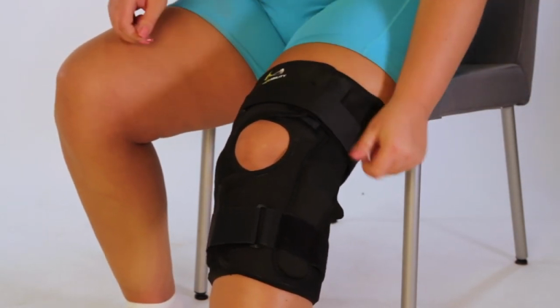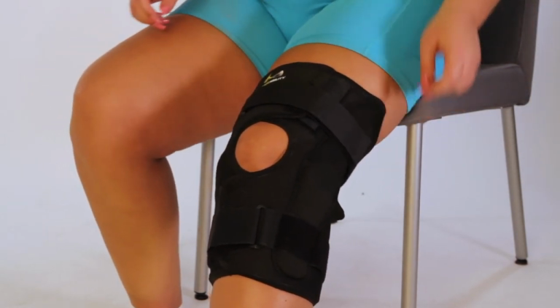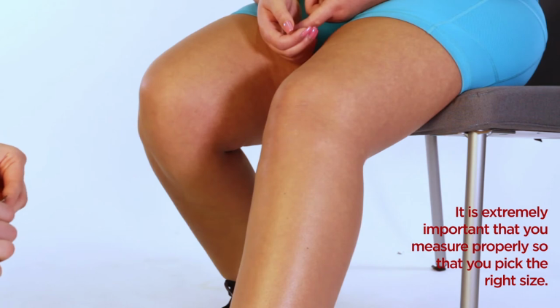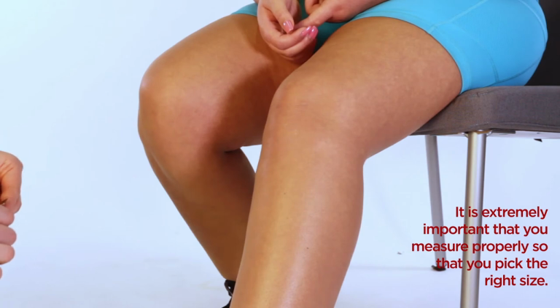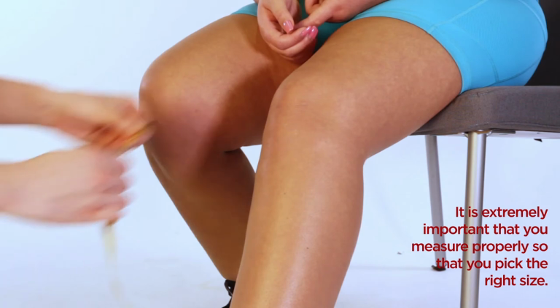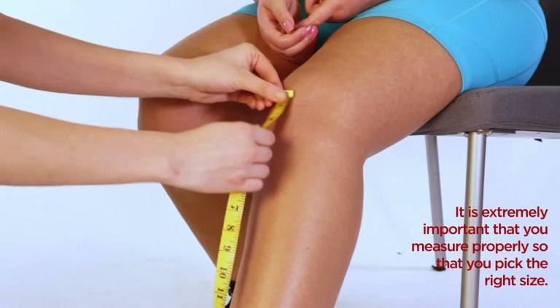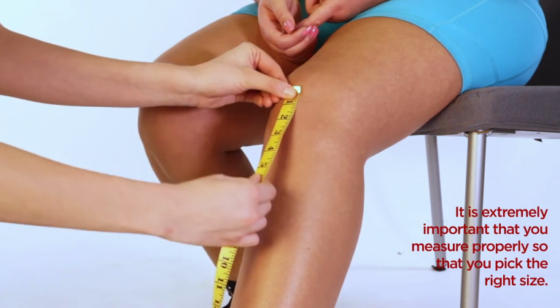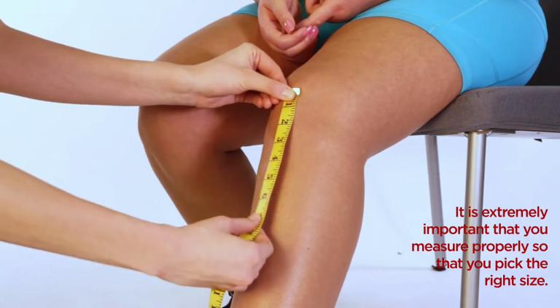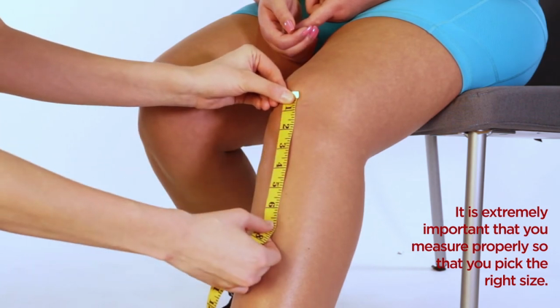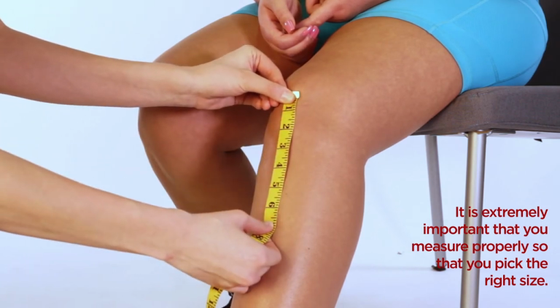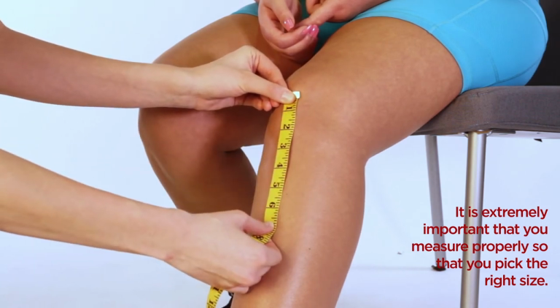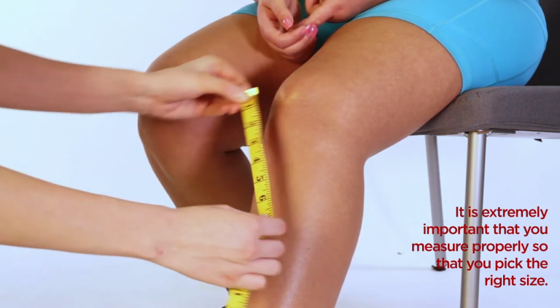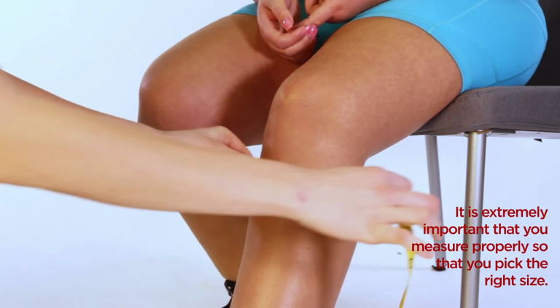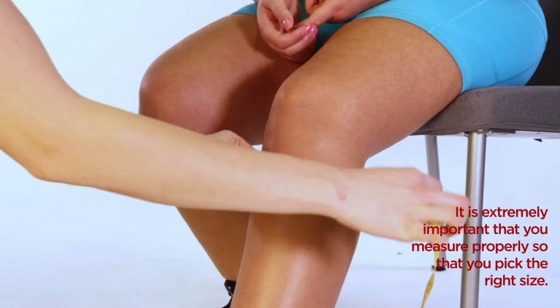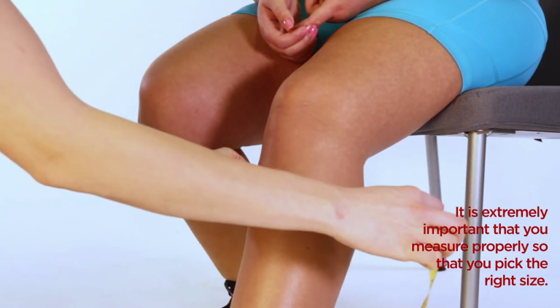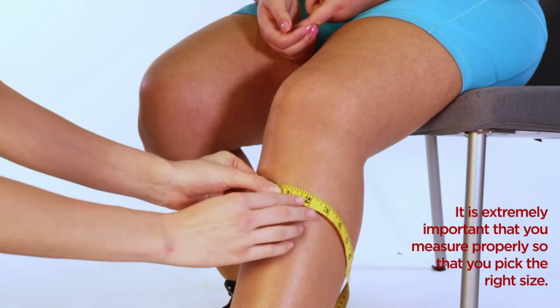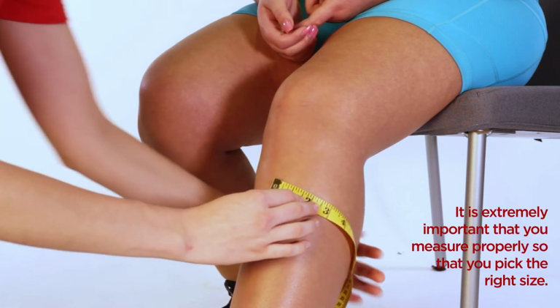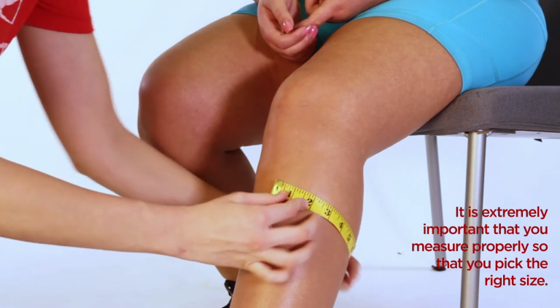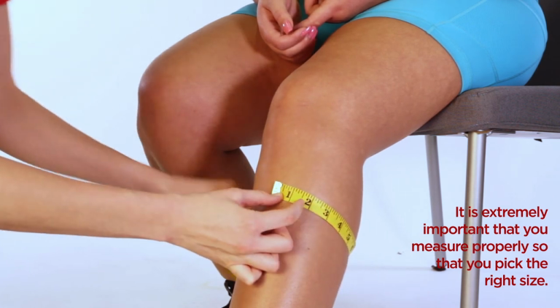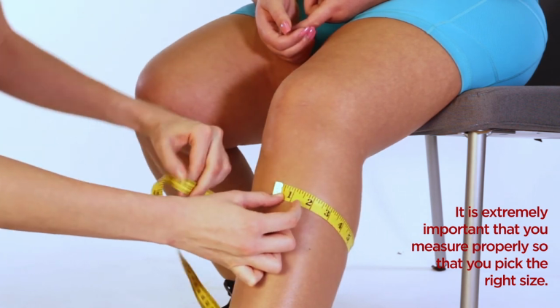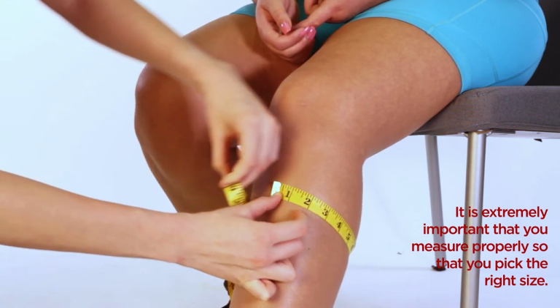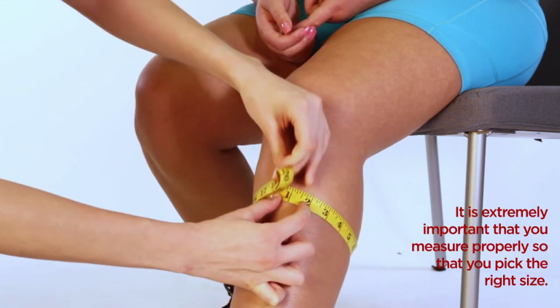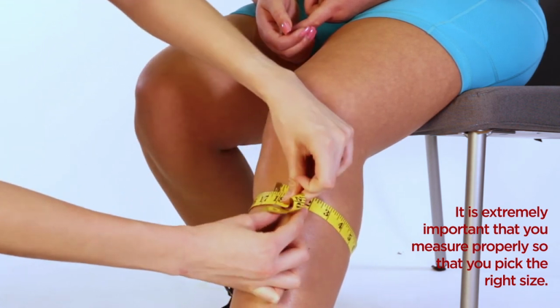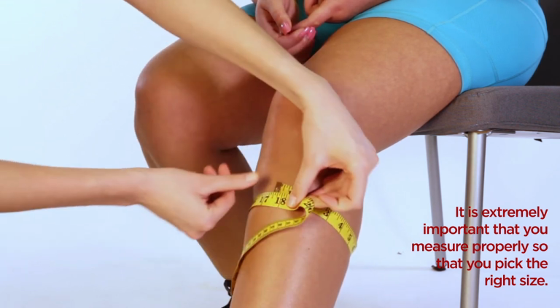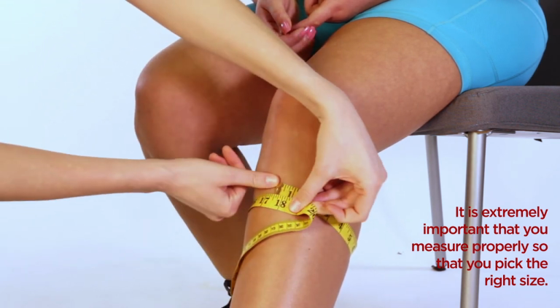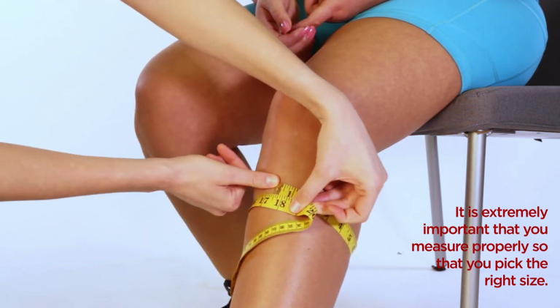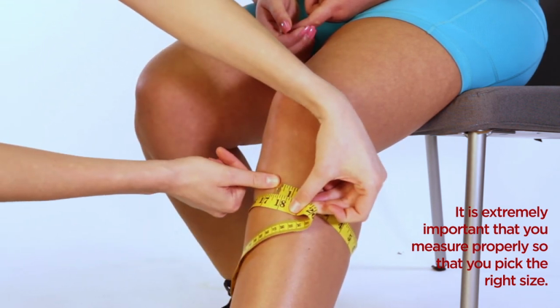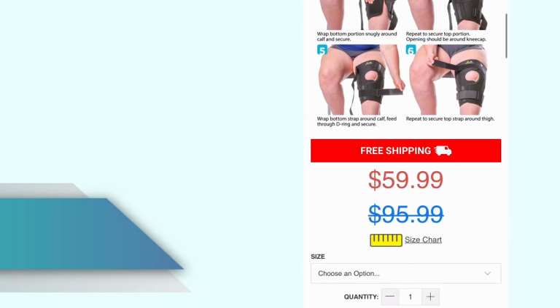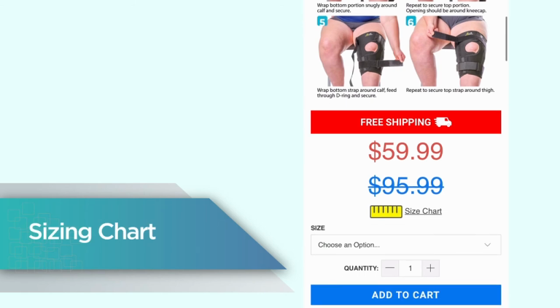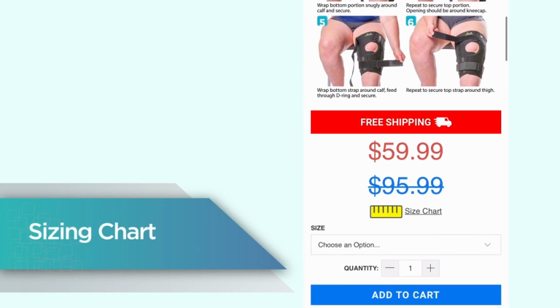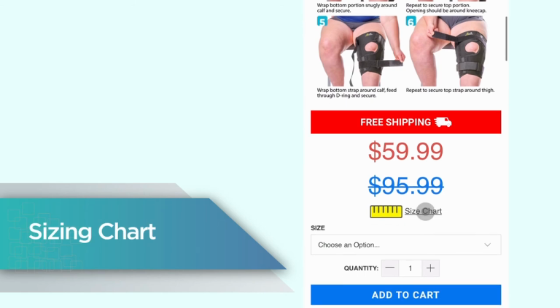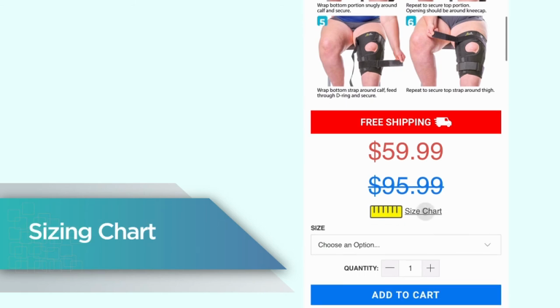With several sizes to choose from, it is extremely important that you measure properly so that you pick the right one. Braces are nothing like clothing, so you absolutely cannot guess your size. Please refer to our sizing chart.